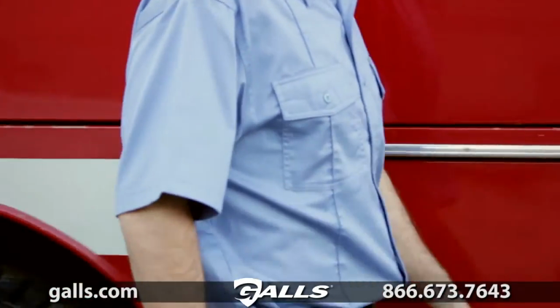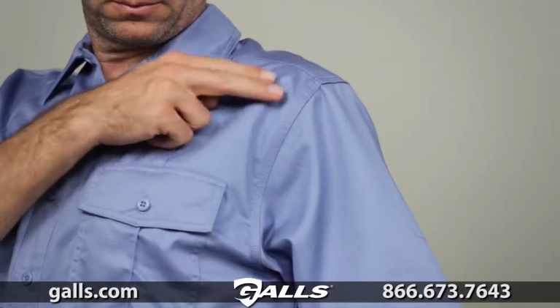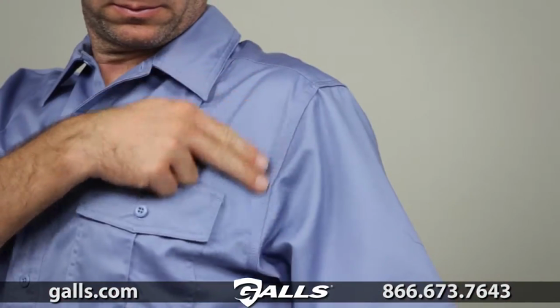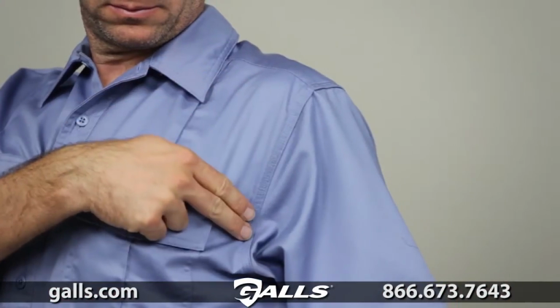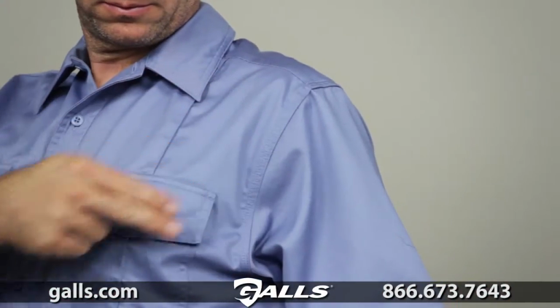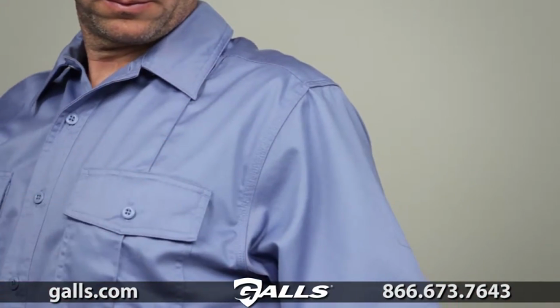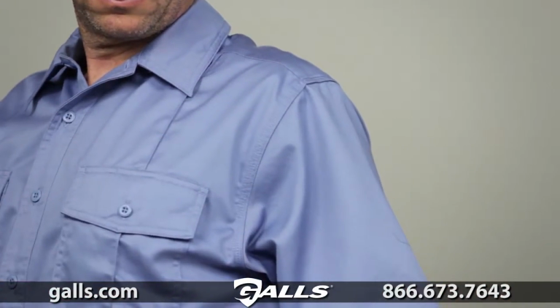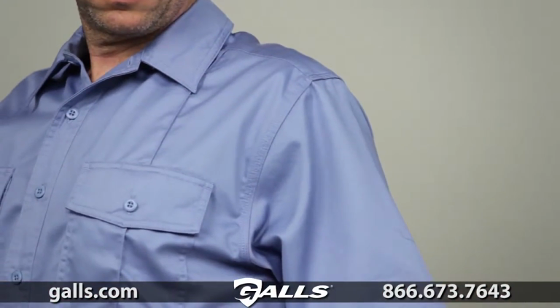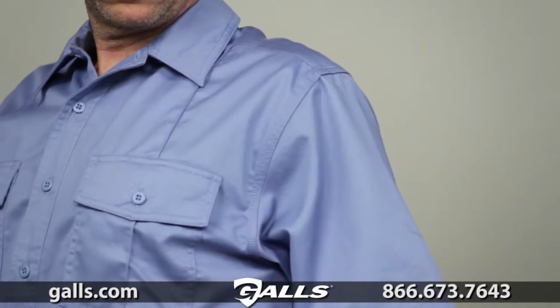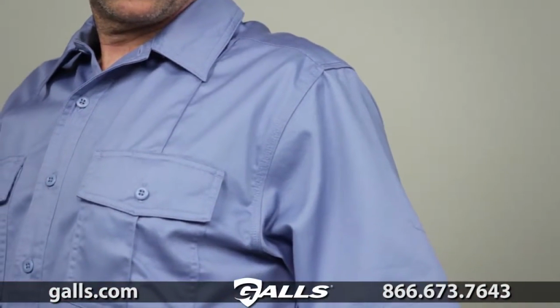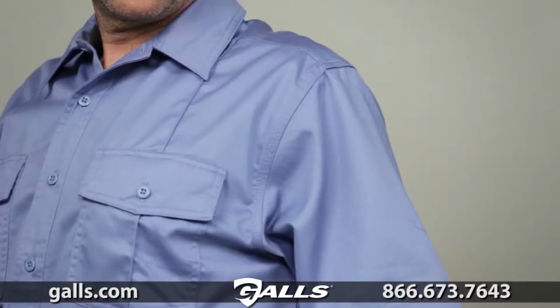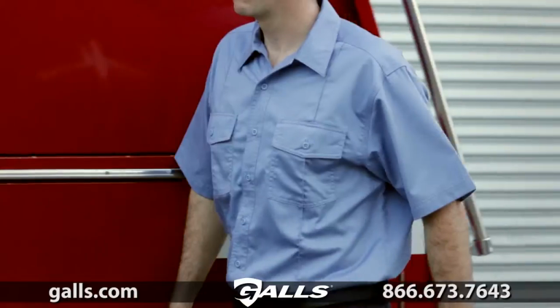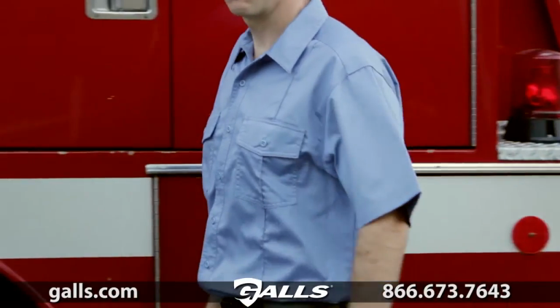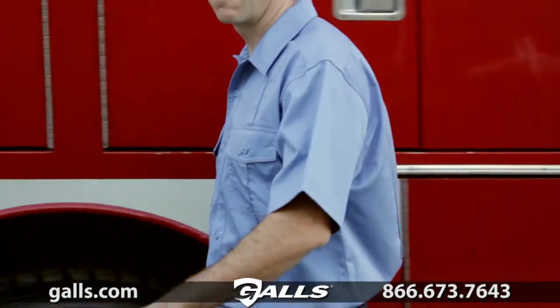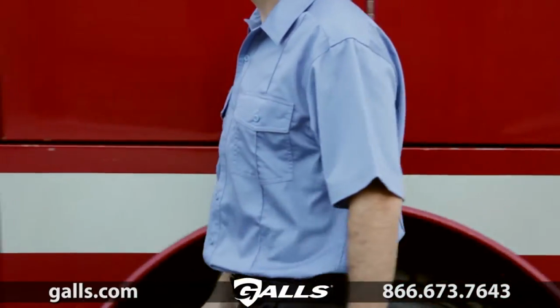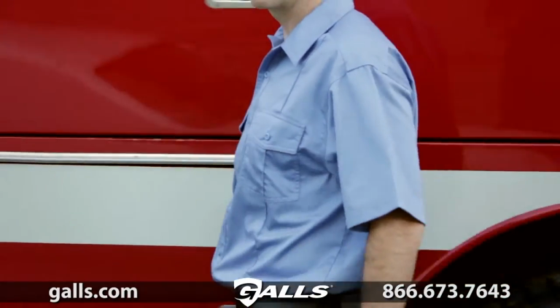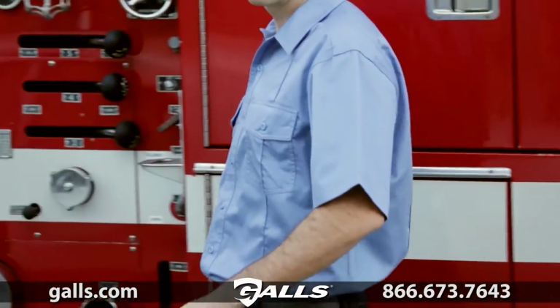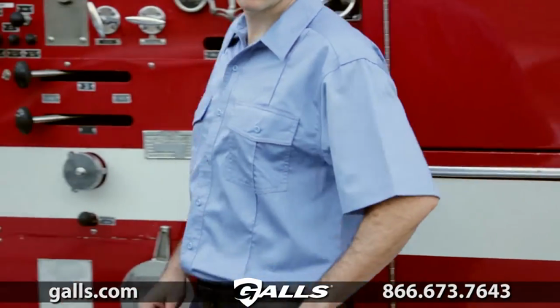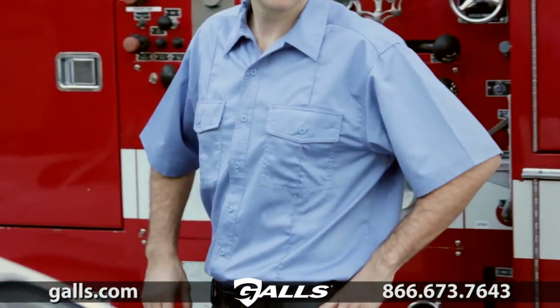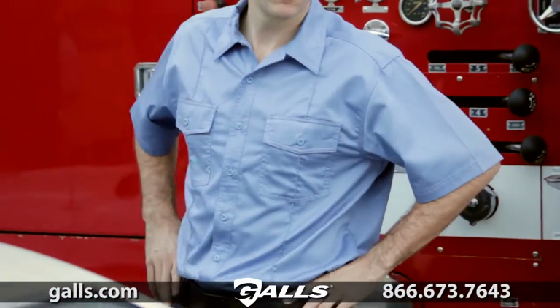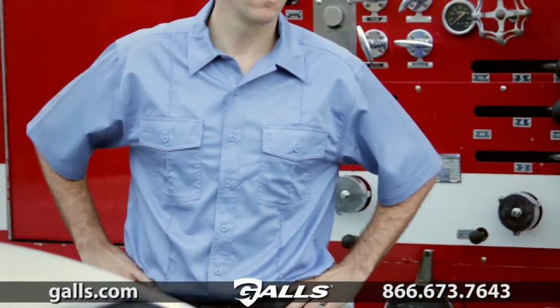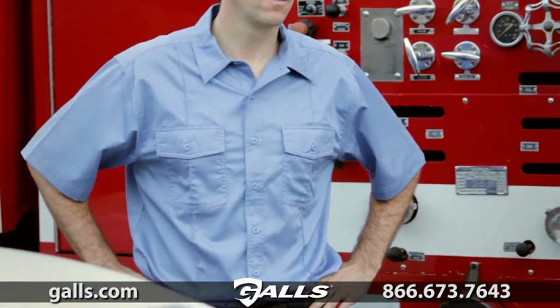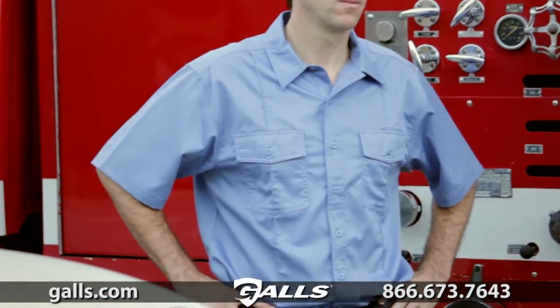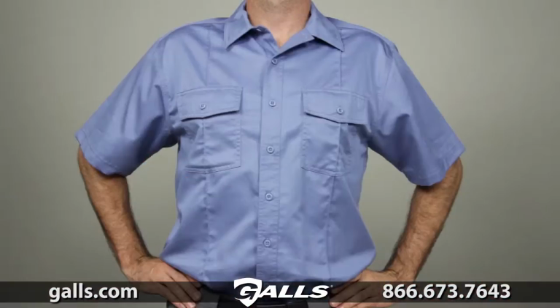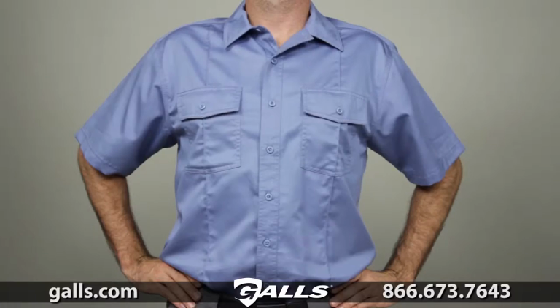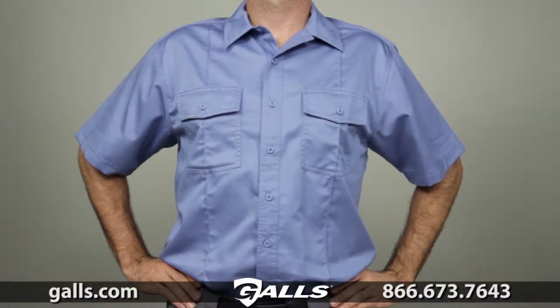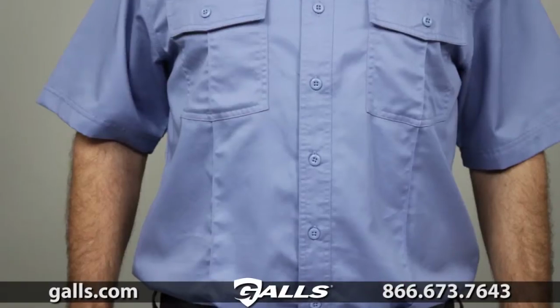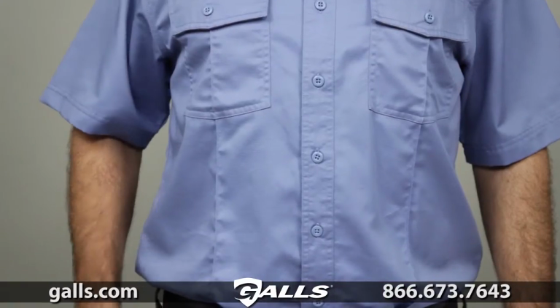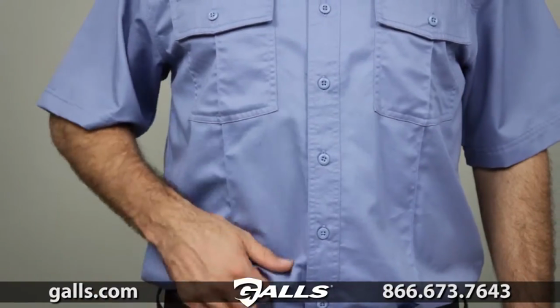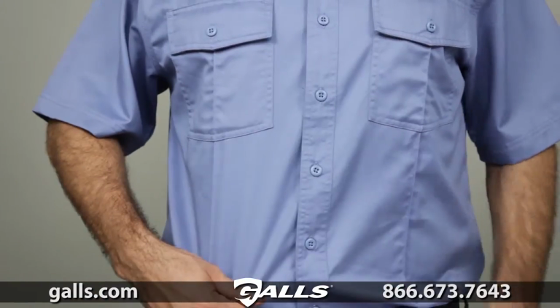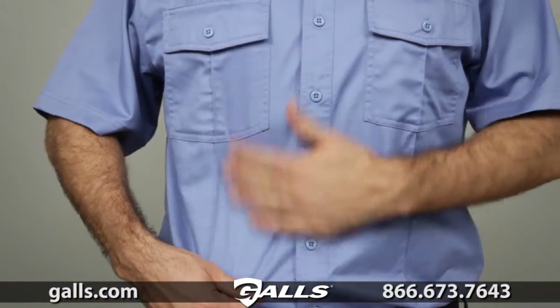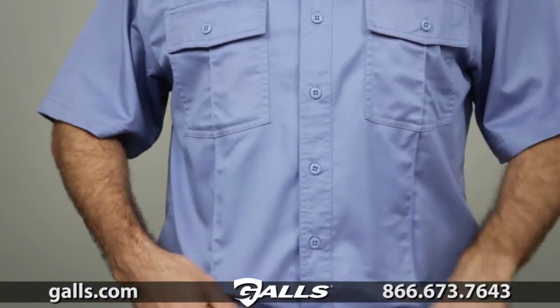The triple stitch construction offers a crisp, professional appearance that stands up to rugged use. The Short Sleeve Class A Station Shirt has superior color performance while resisting shrinking and wrinkling.